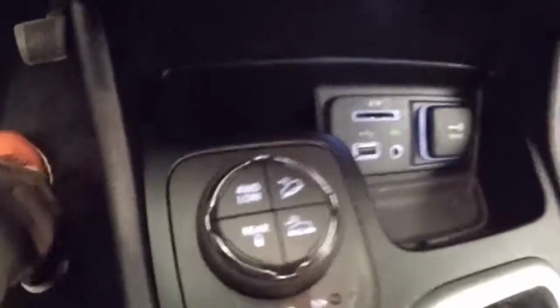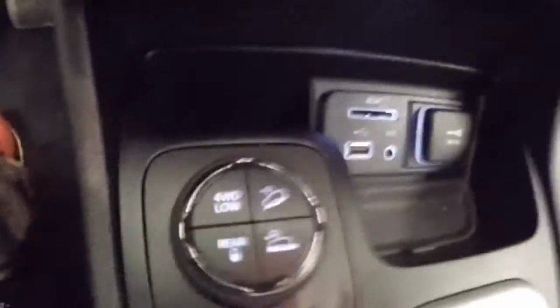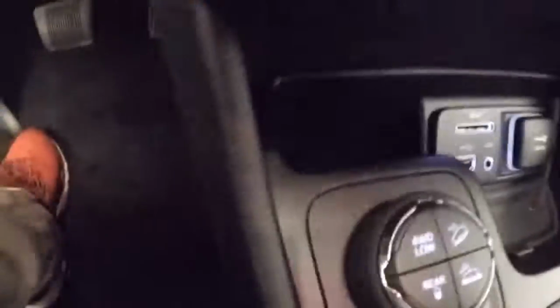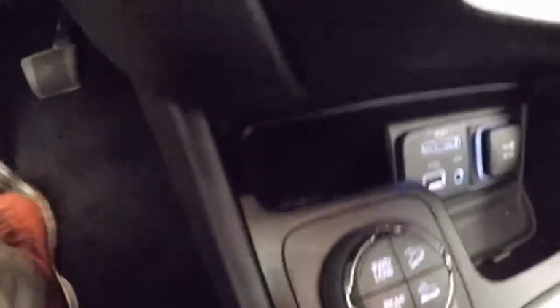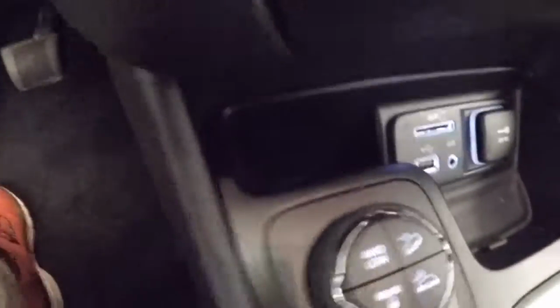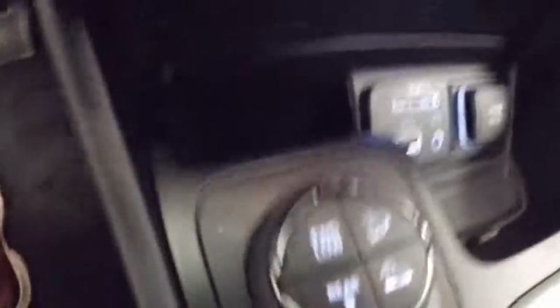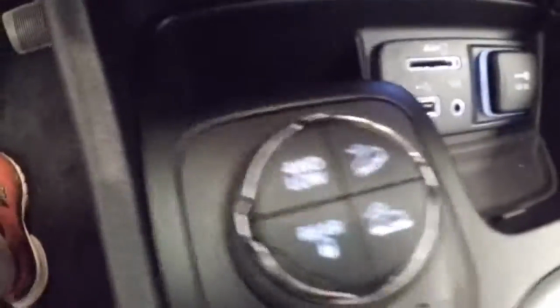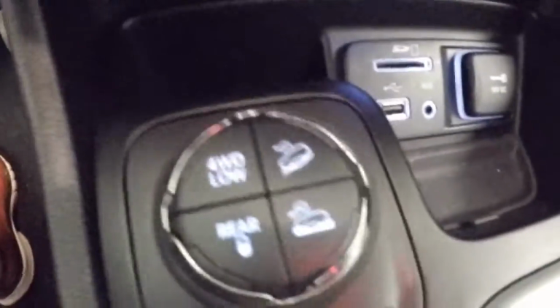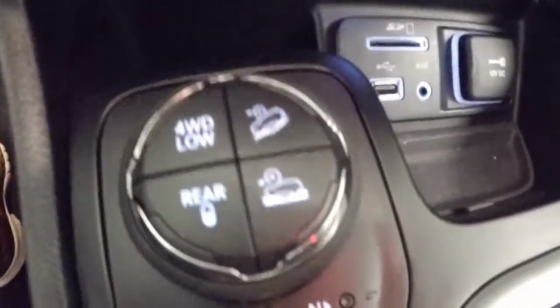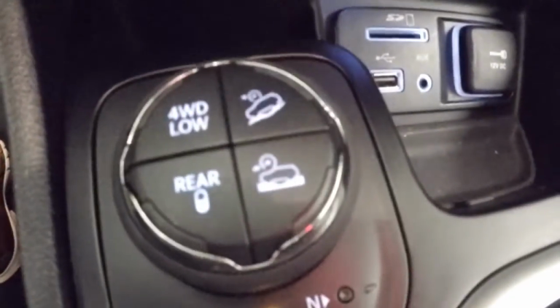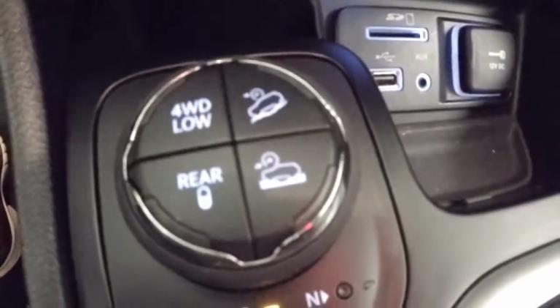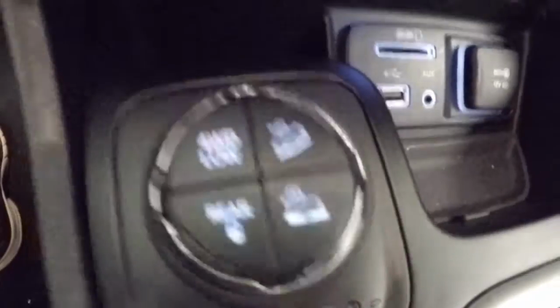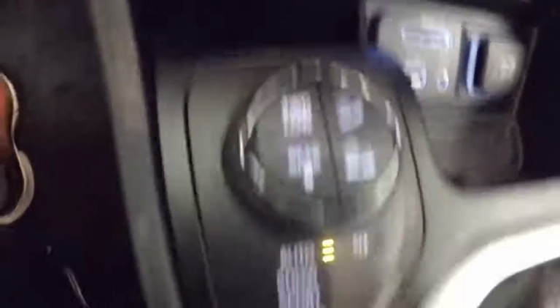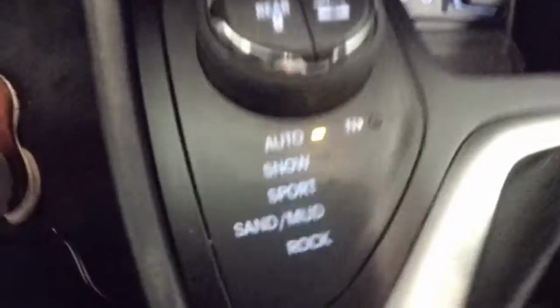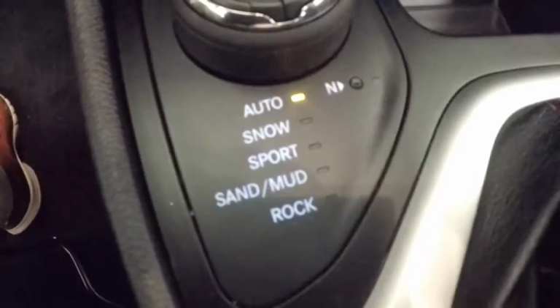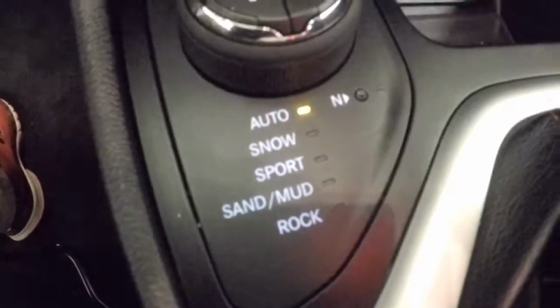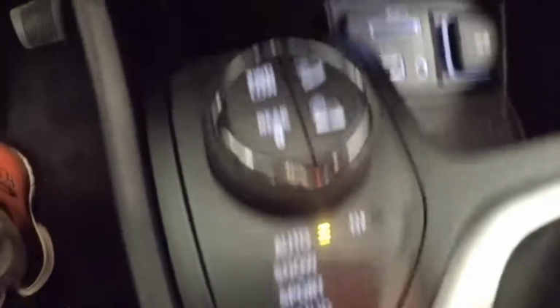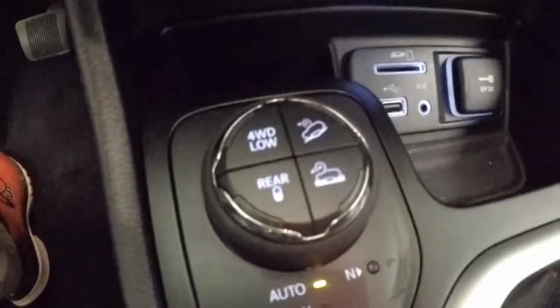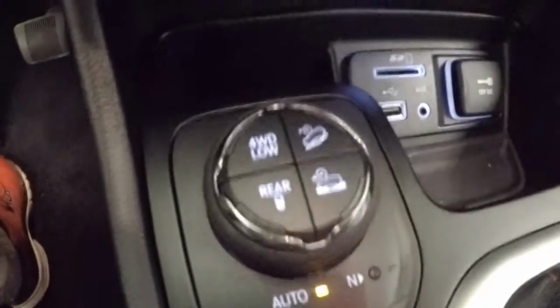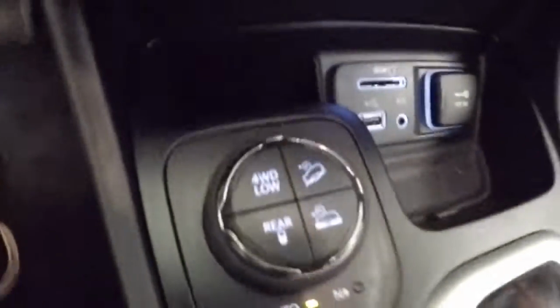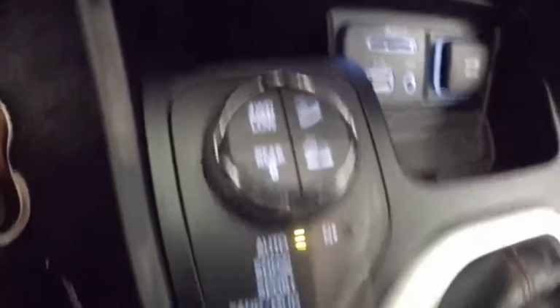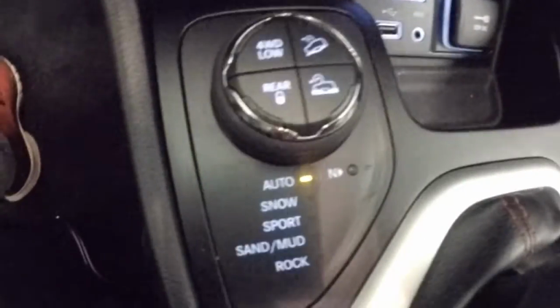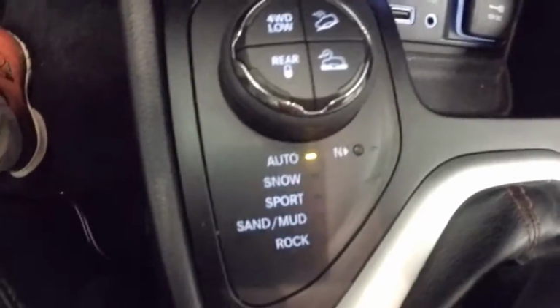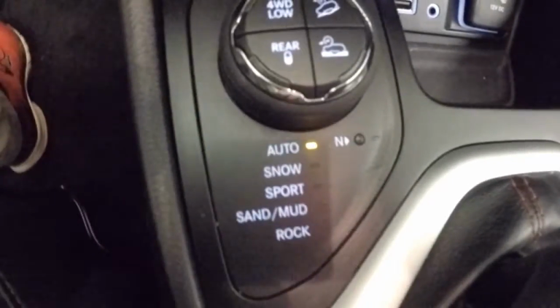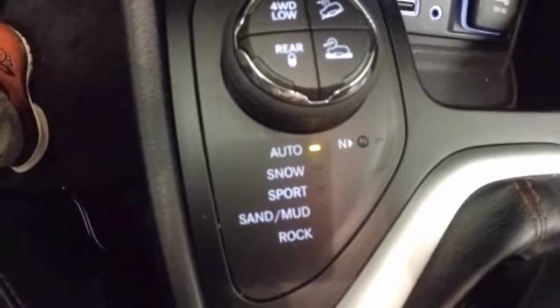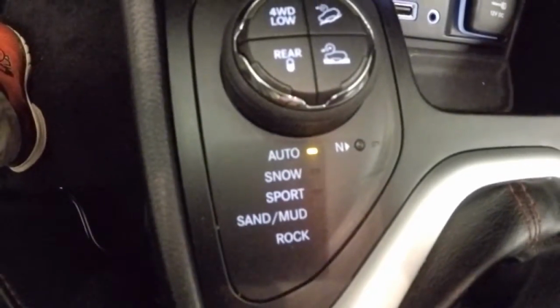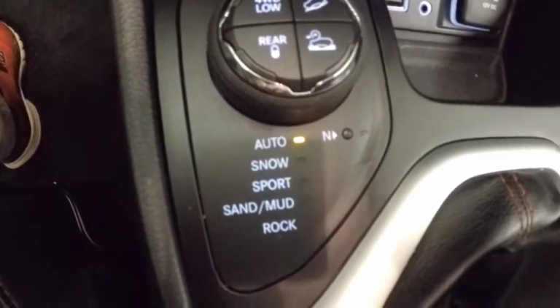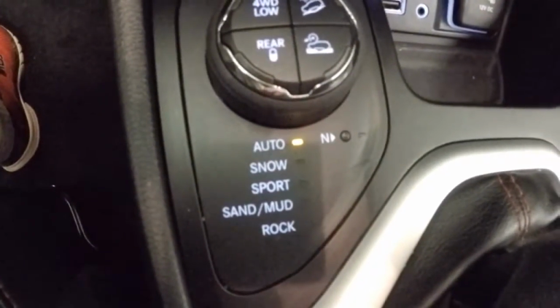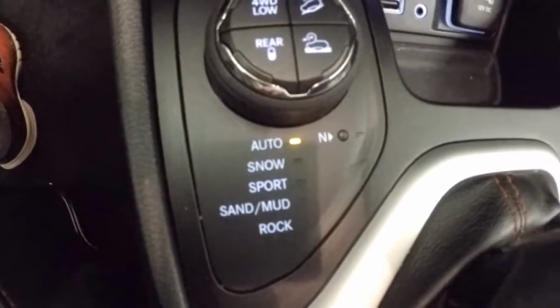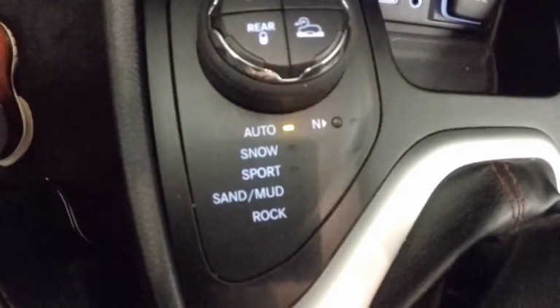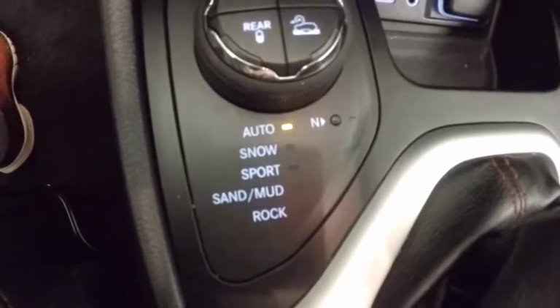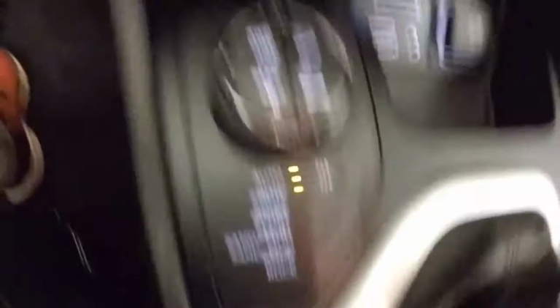This is your four-wheel drive and terrain control. You can set it for auto, snow, sport, sand, mud, and rock.